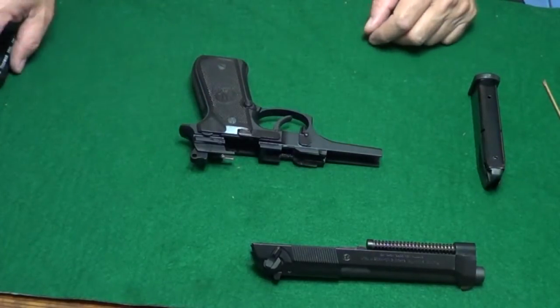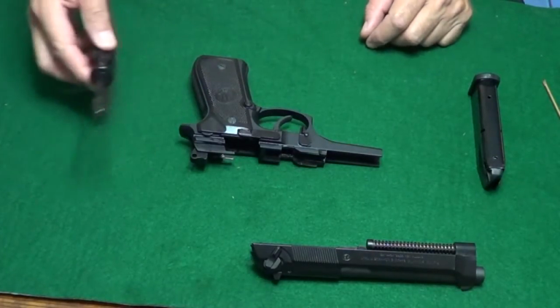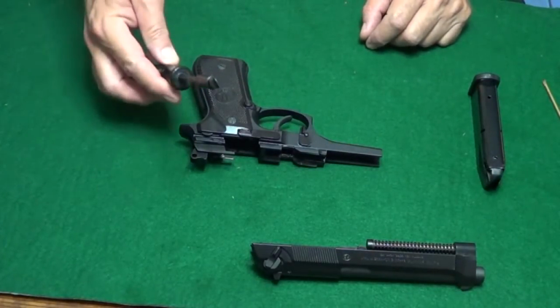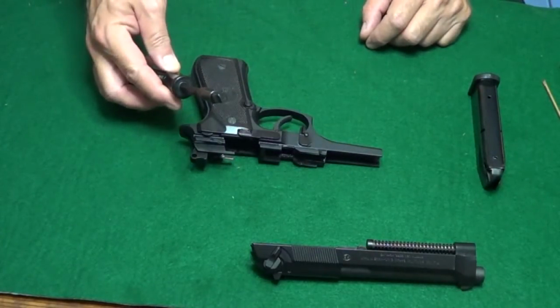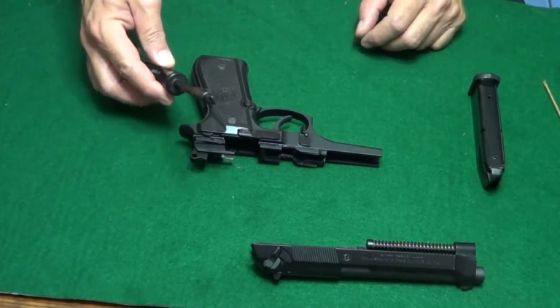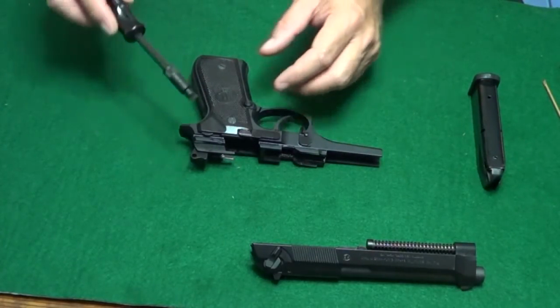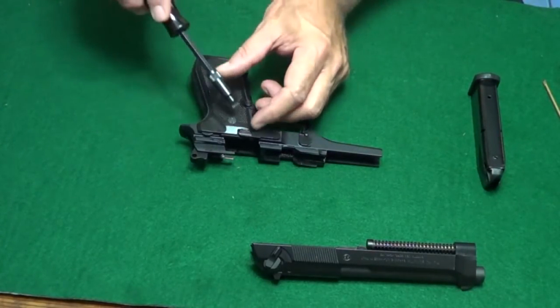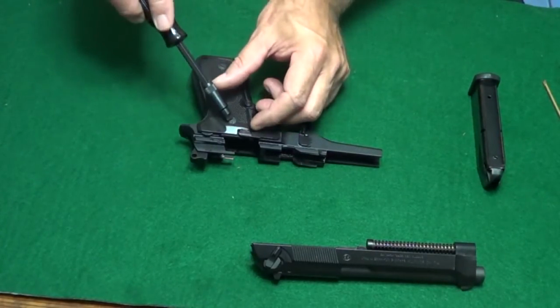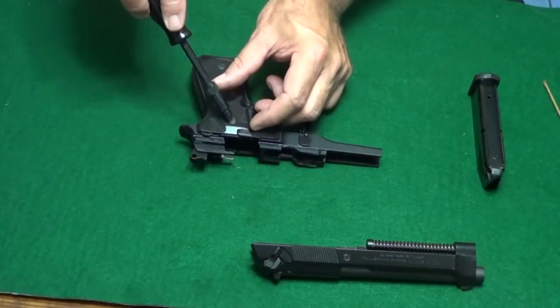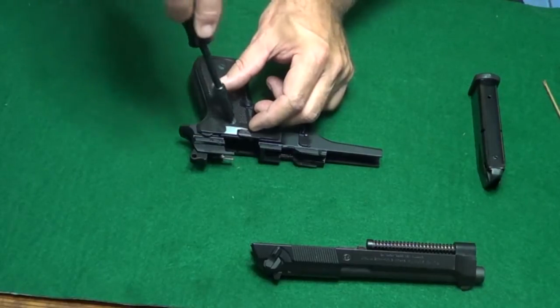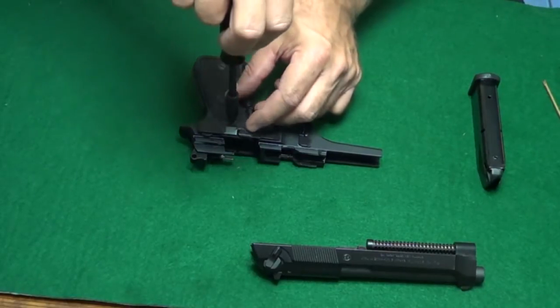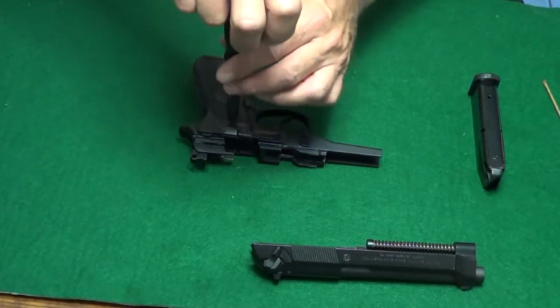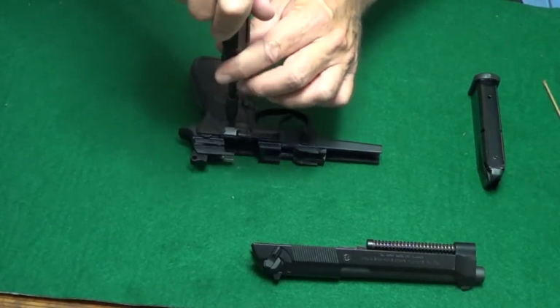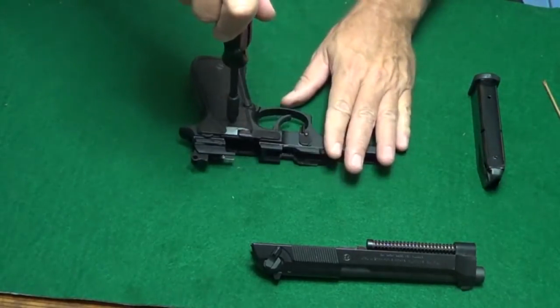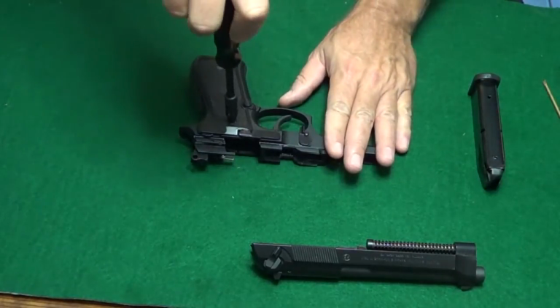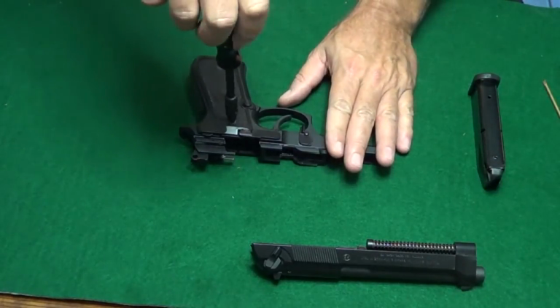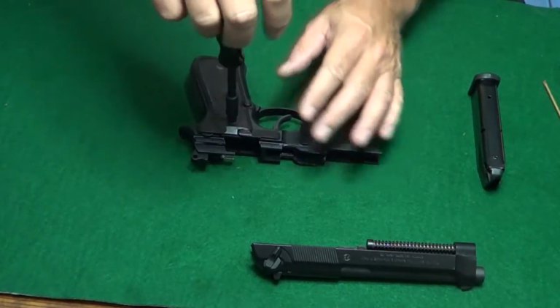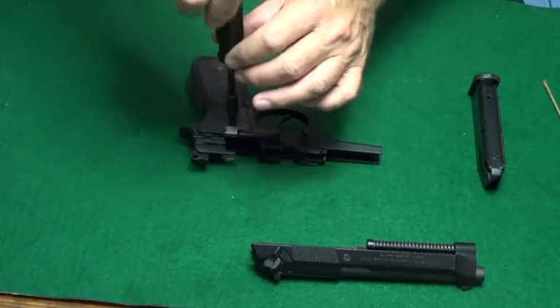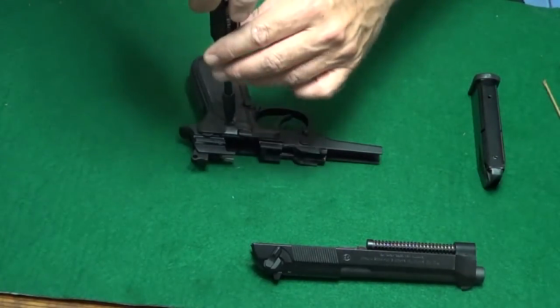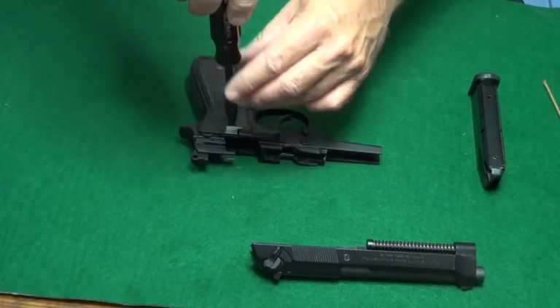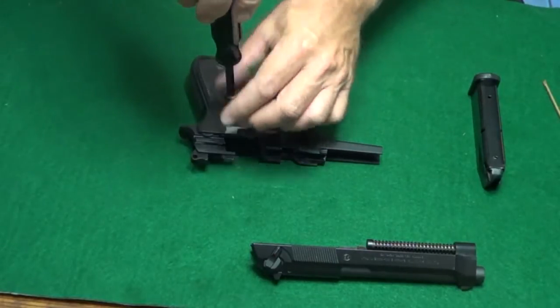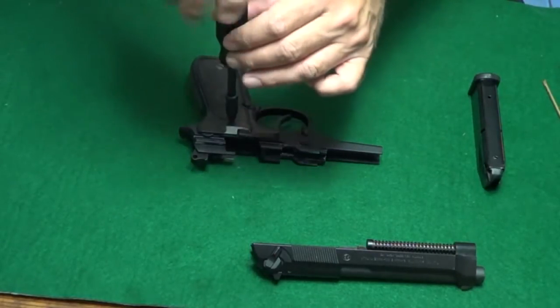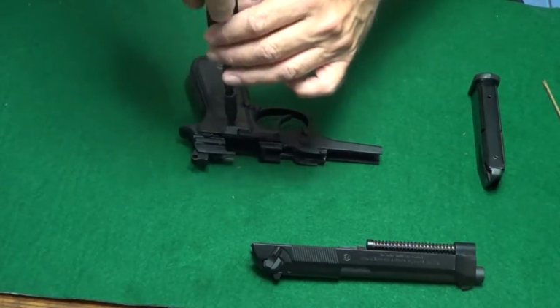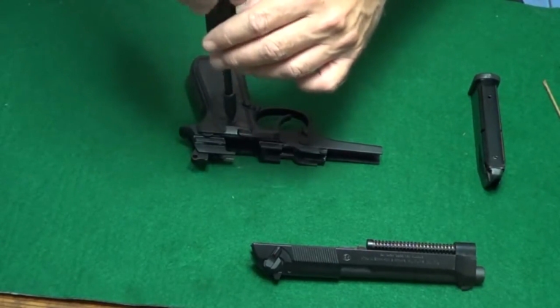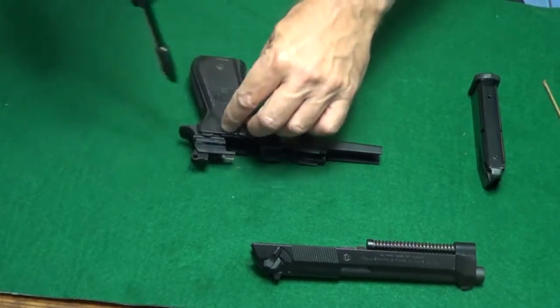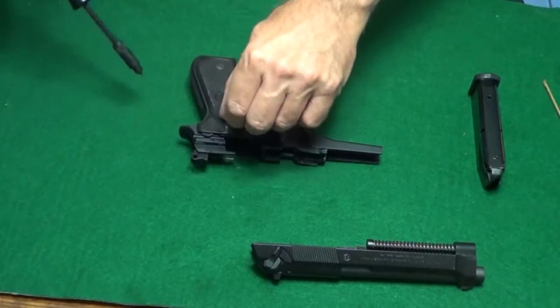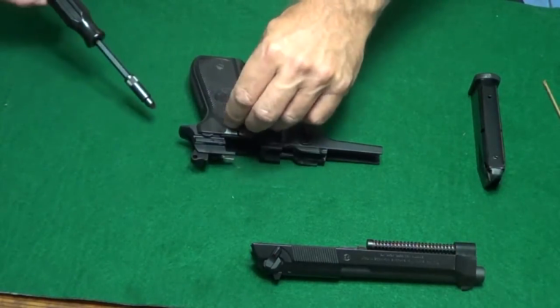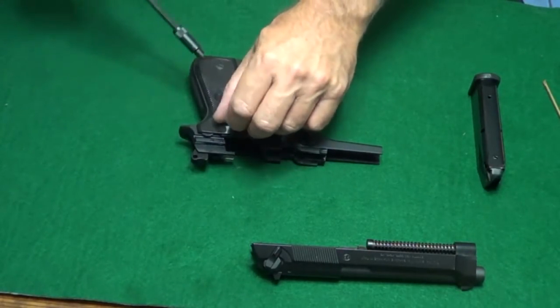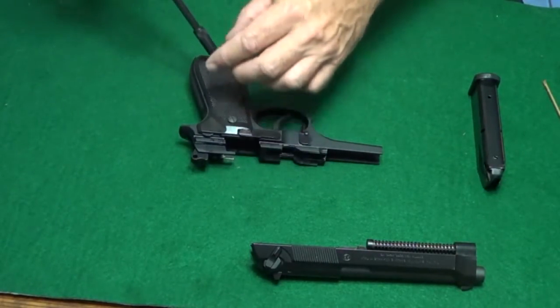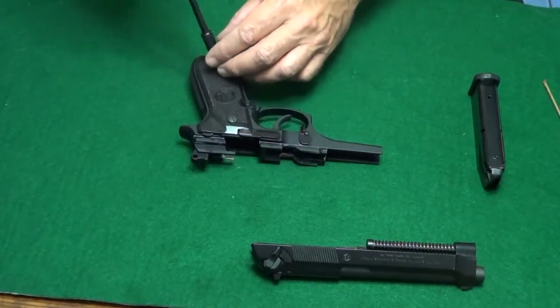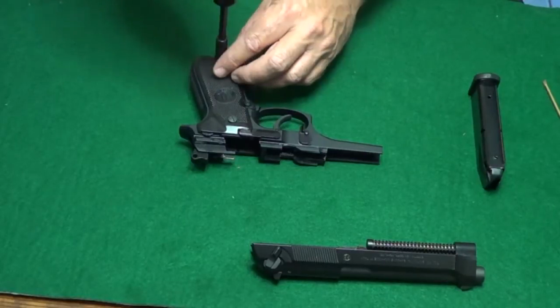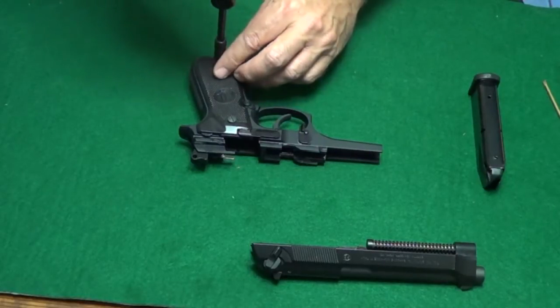The first step is to unload and clear the gun. After clearing the gun, go ahead and remove the slide. You don't have to remove the slide to perform this procedure. However, with the slide off, the gun is much lighter and allows much more visibility when you're trying to install the button back into the frame.